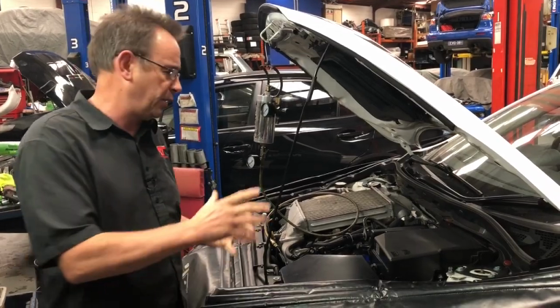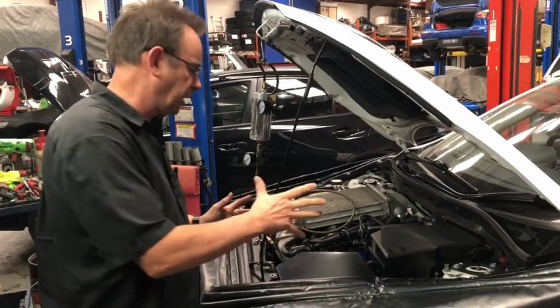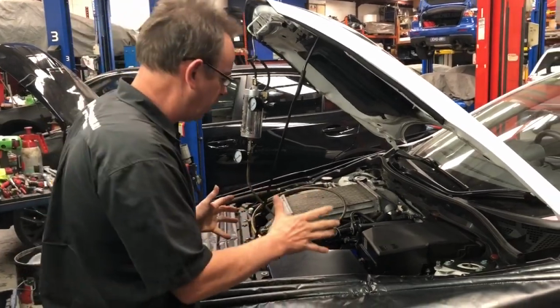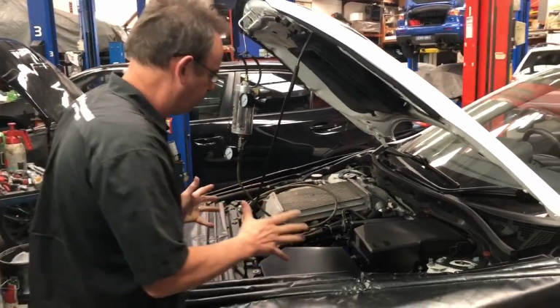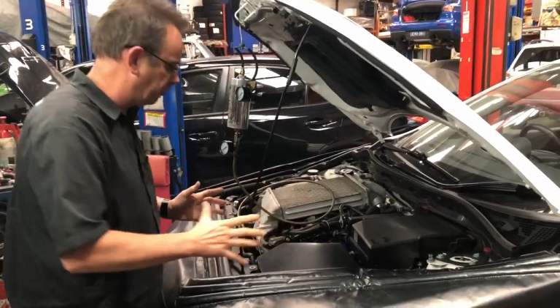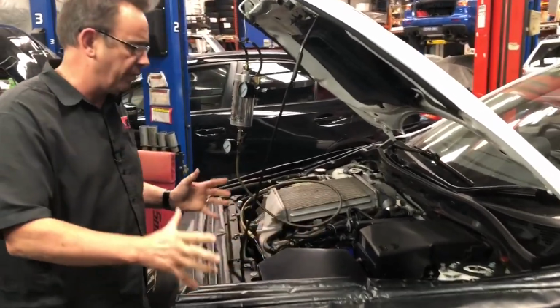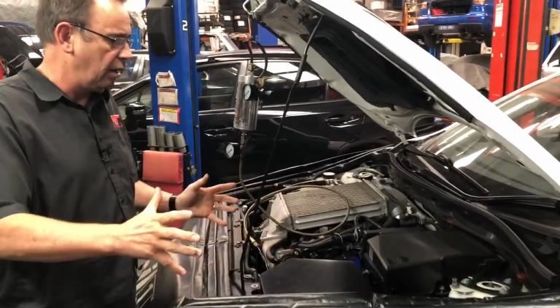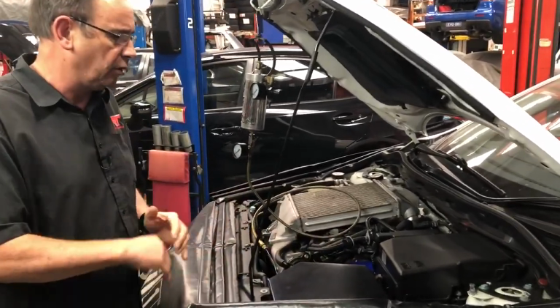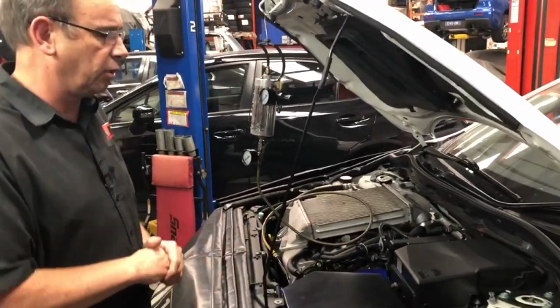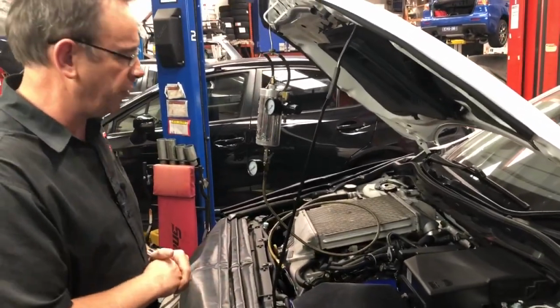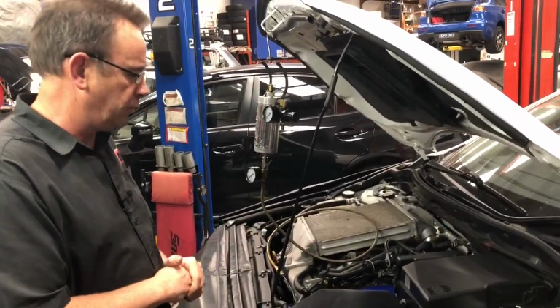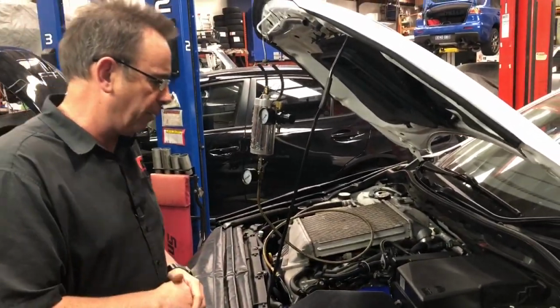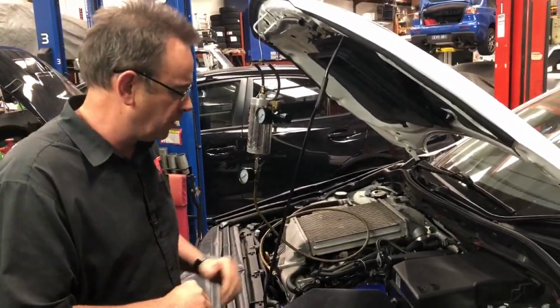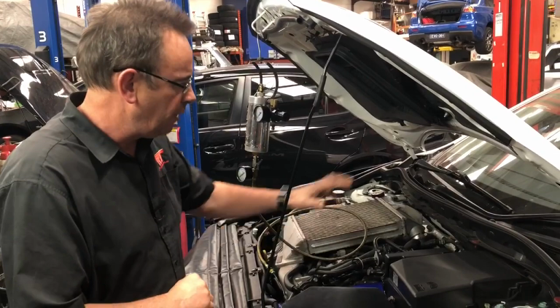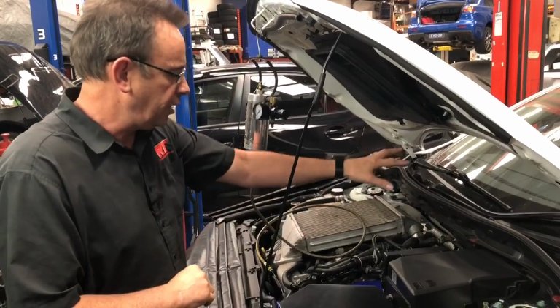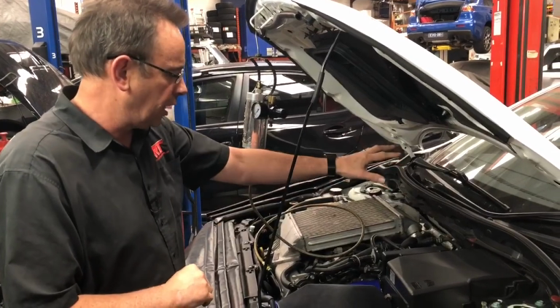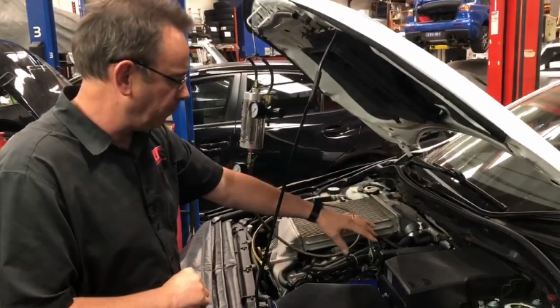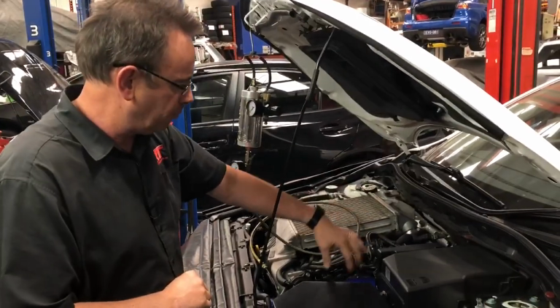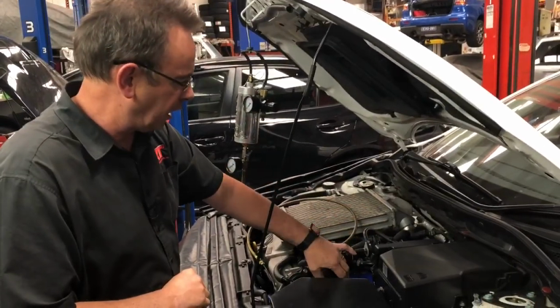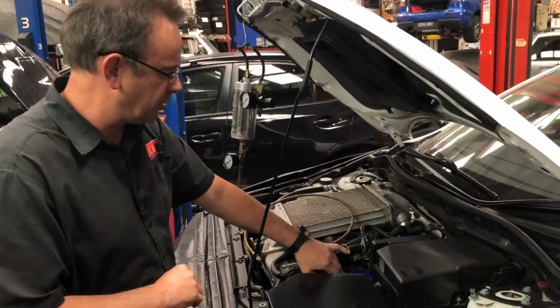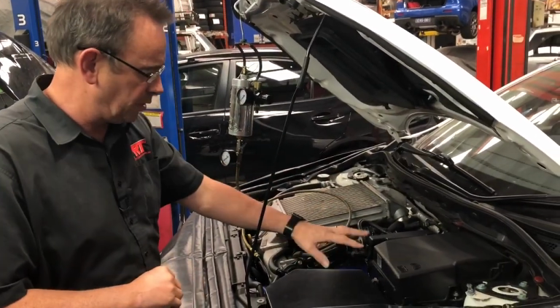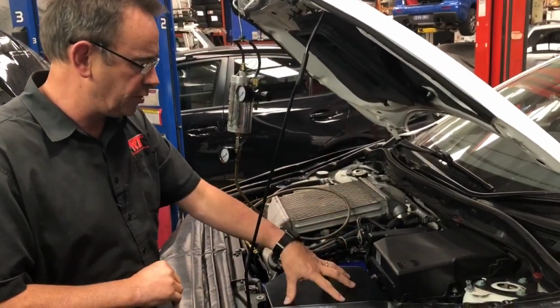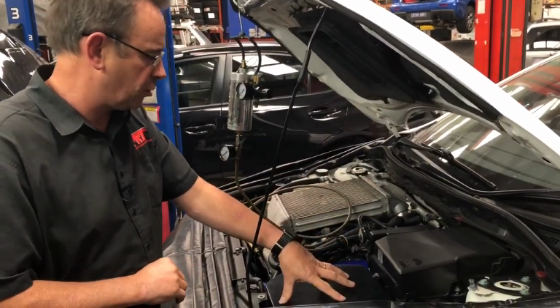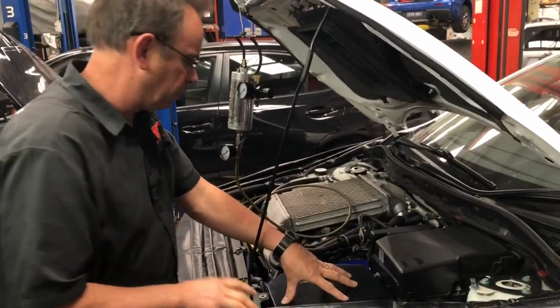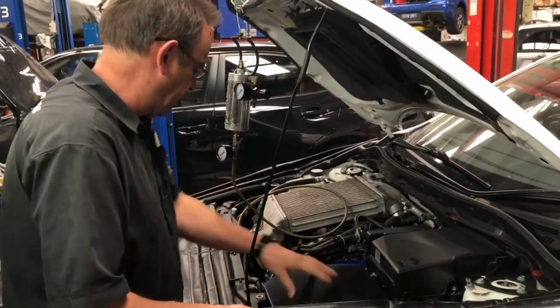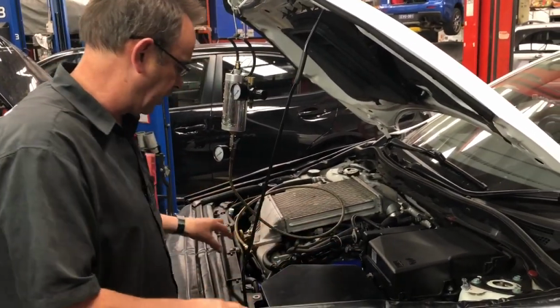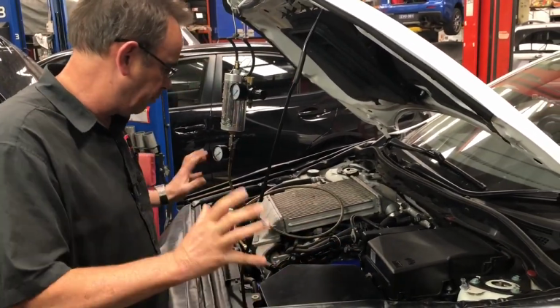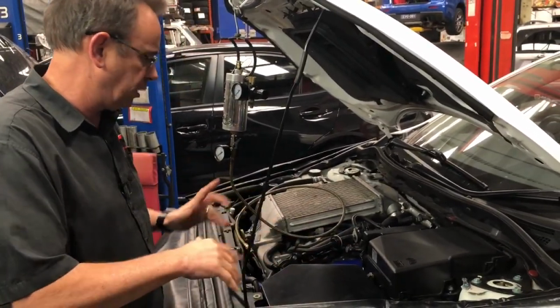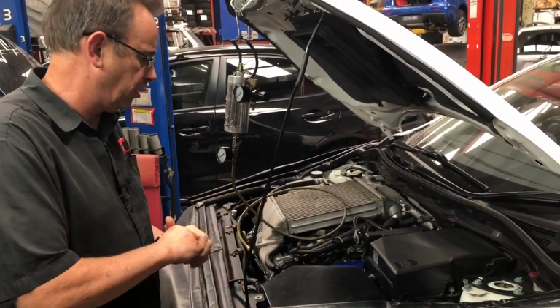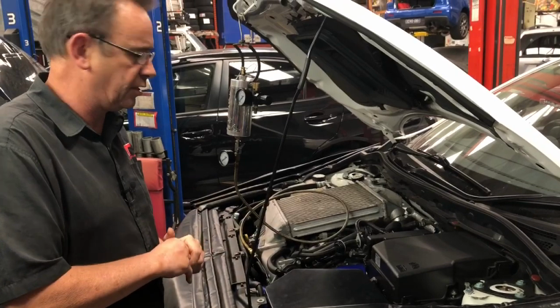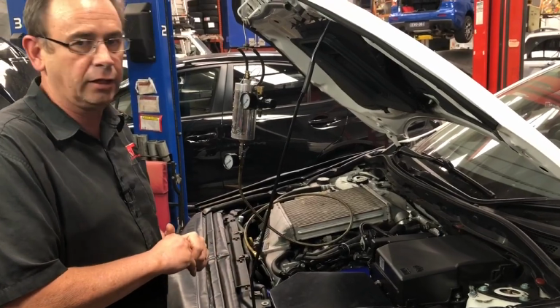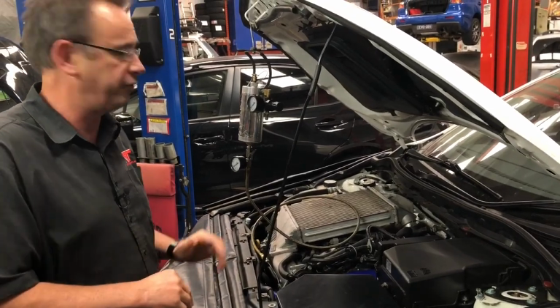This particular car here belongs to a client that we're doing some upgrades on. He's got some modifications done to his air intake — a modified air intake — because he wanted it to sound a little bit different.